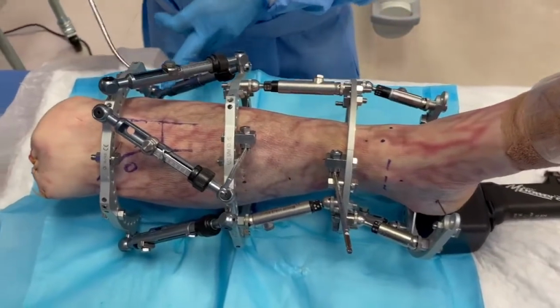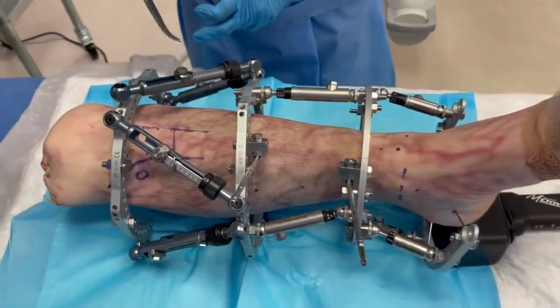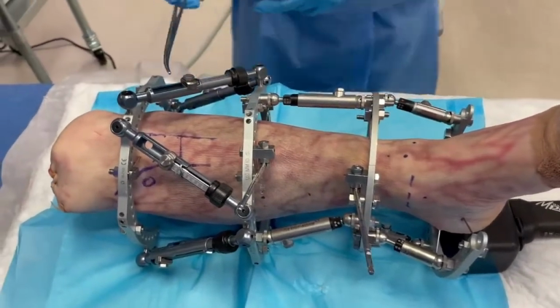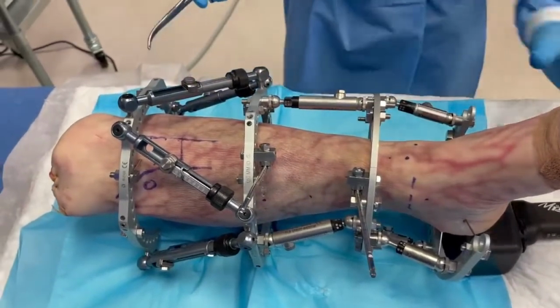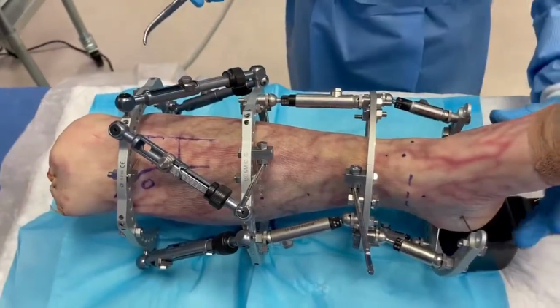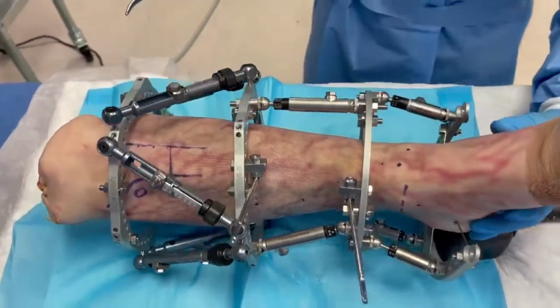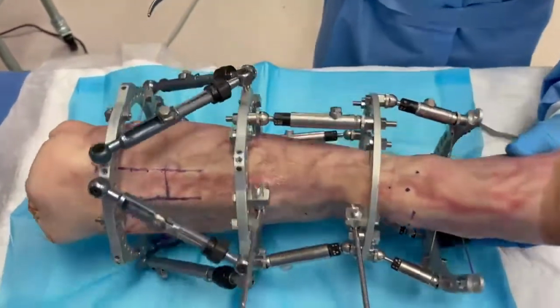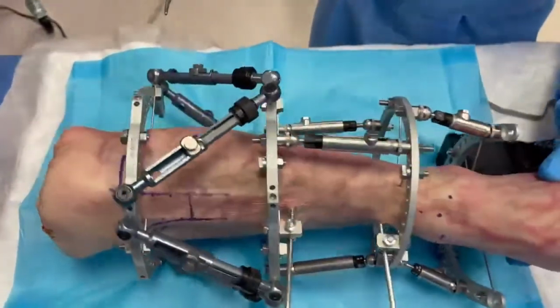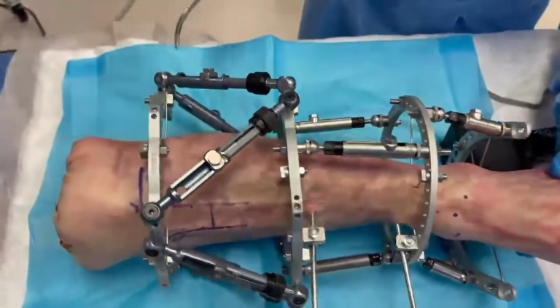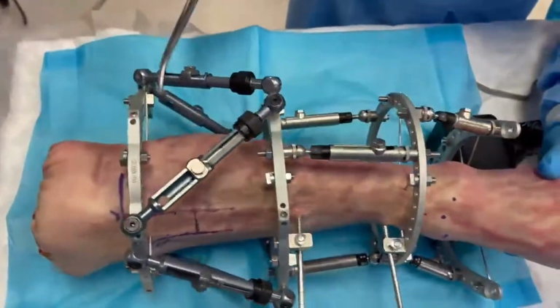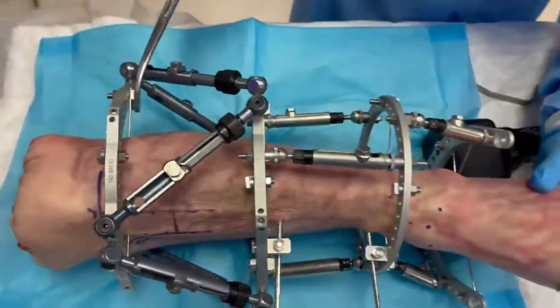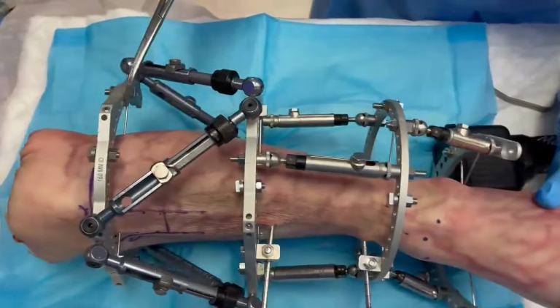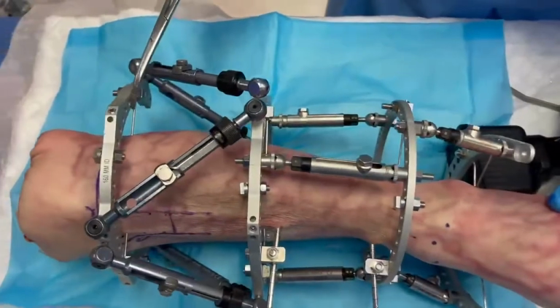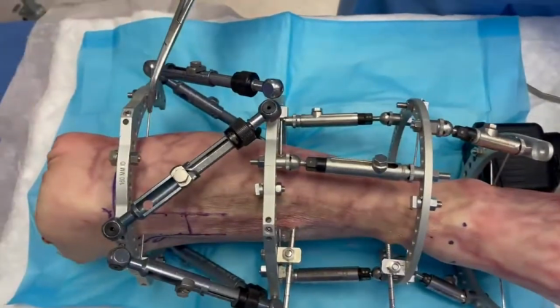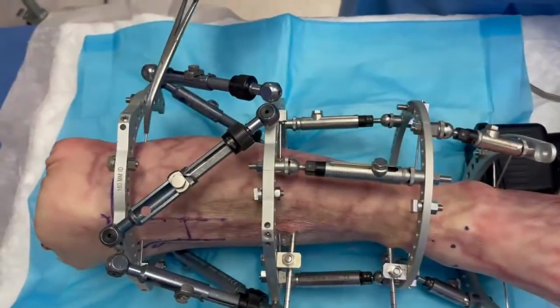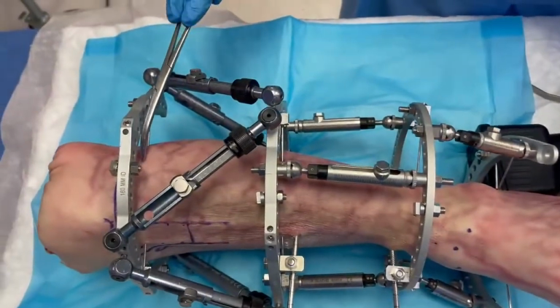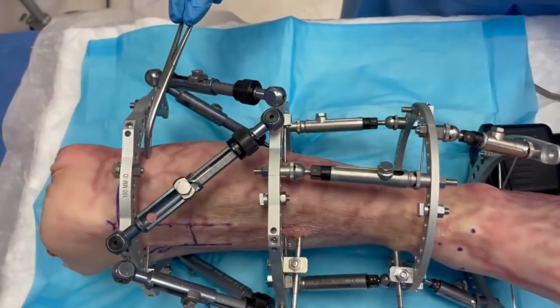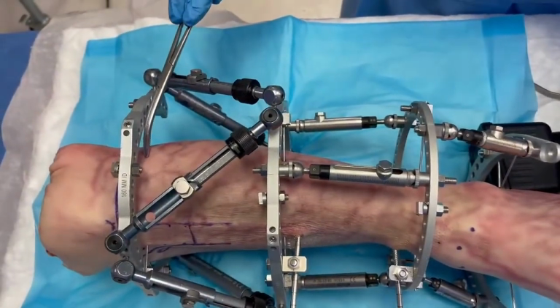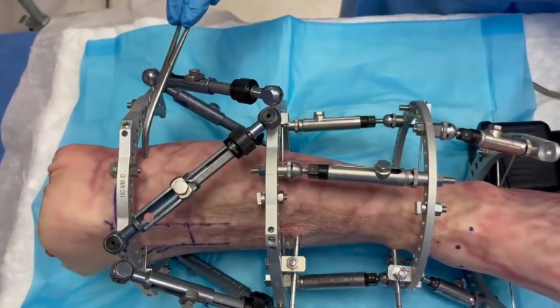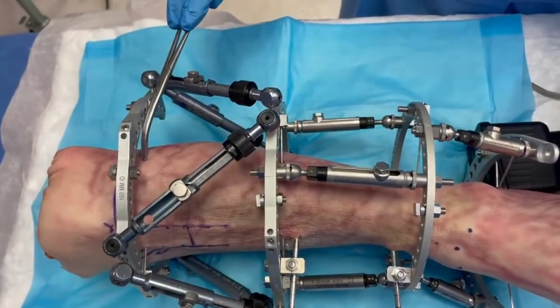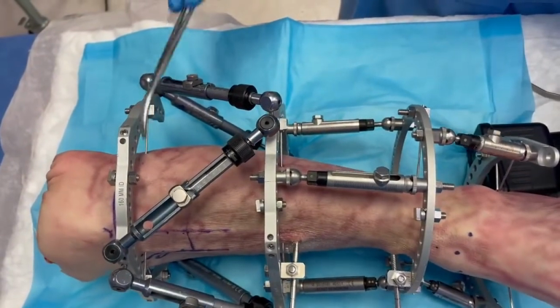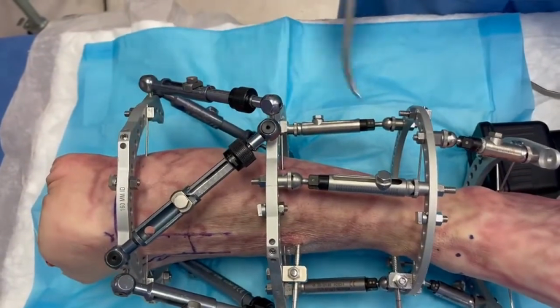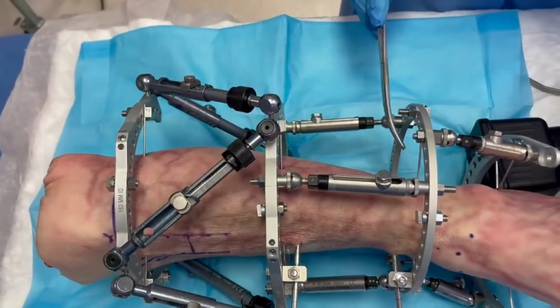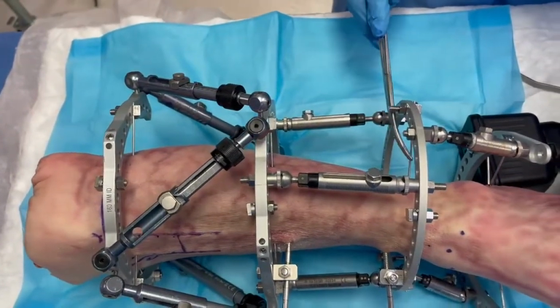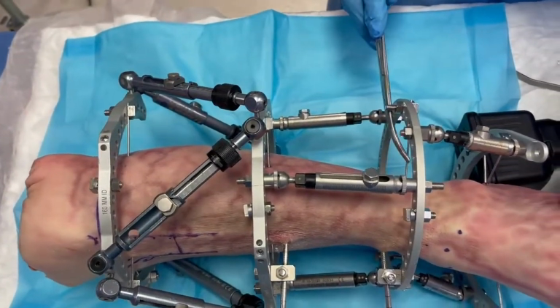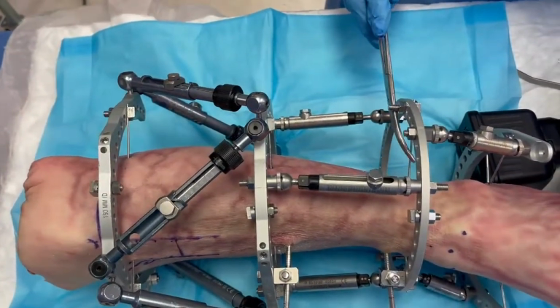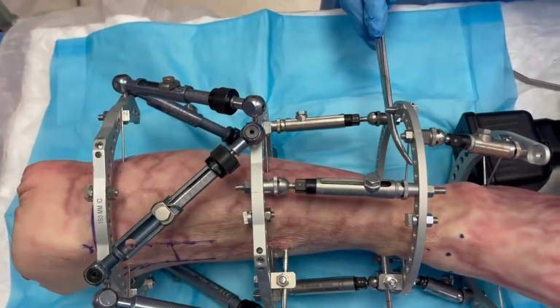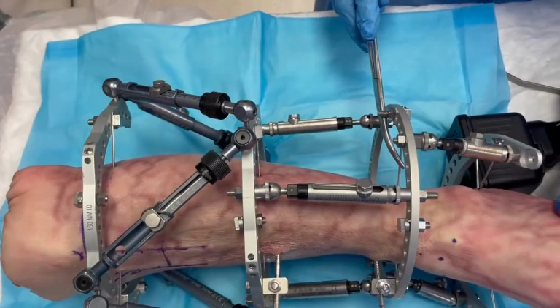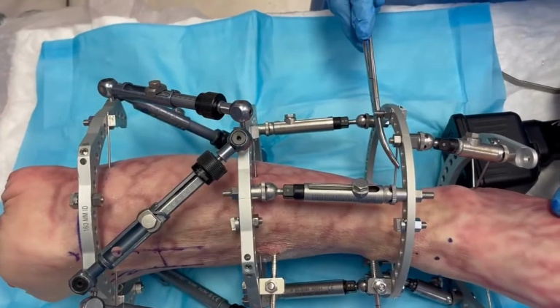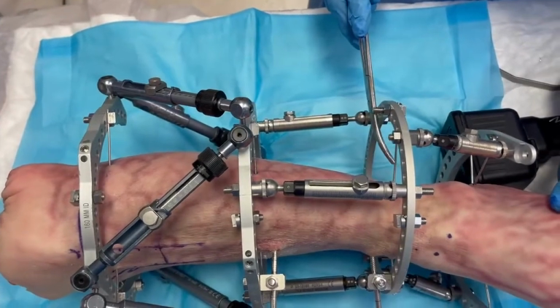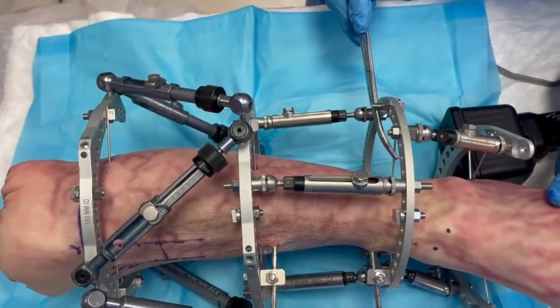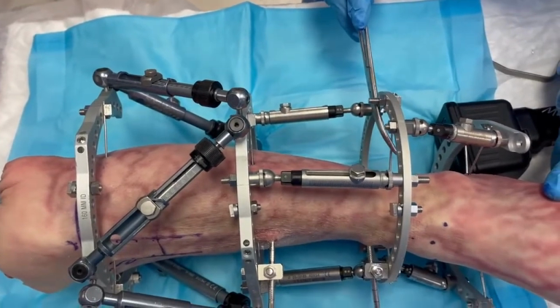Be careful — I'm going to rotate the frame. This wire had to be a tibiofibular wire, and the same way that this one had to be a tibiofibular wire.